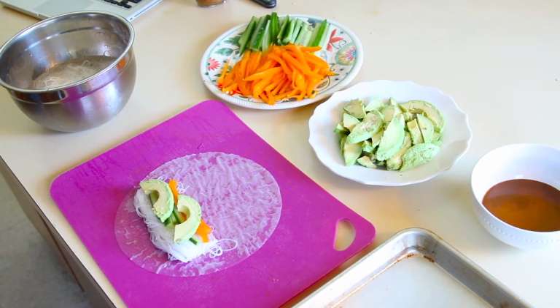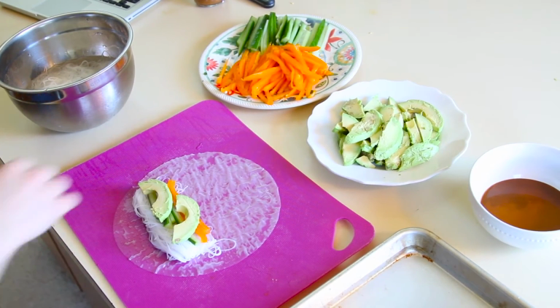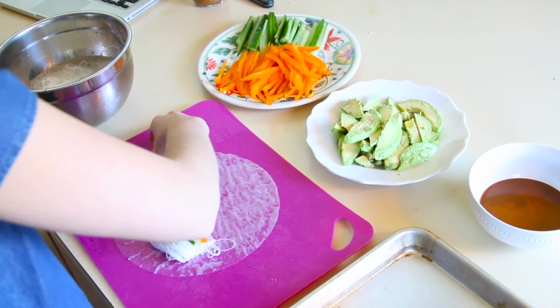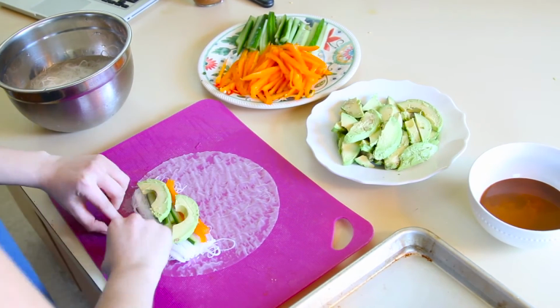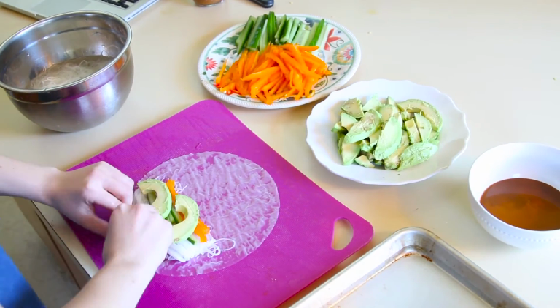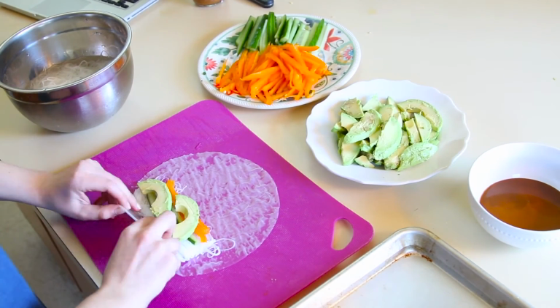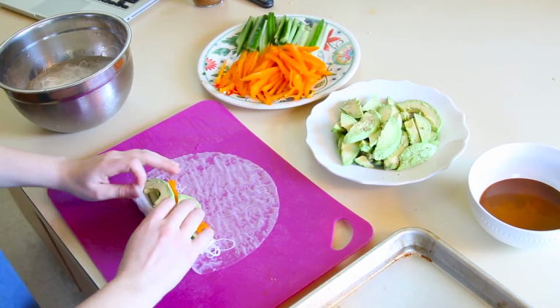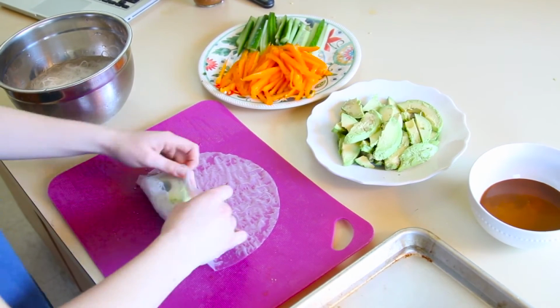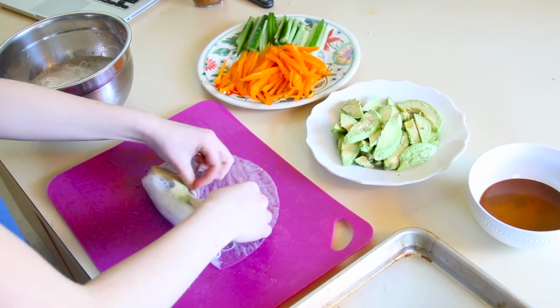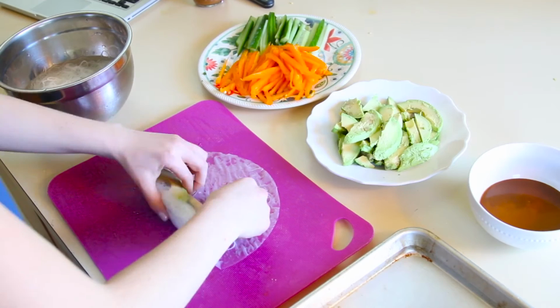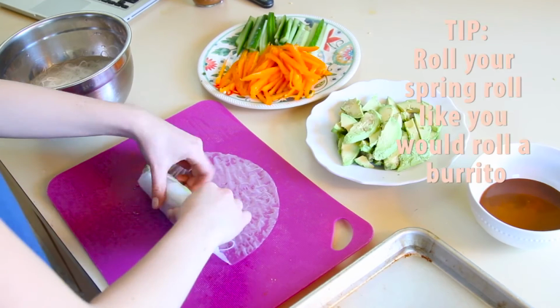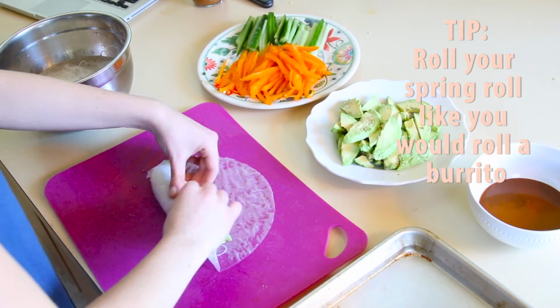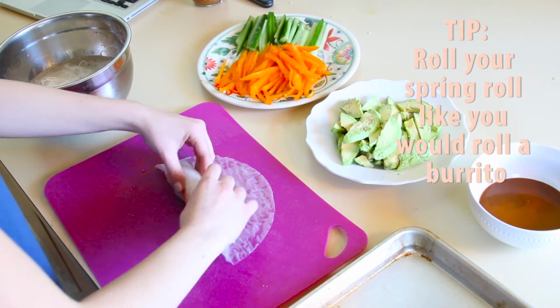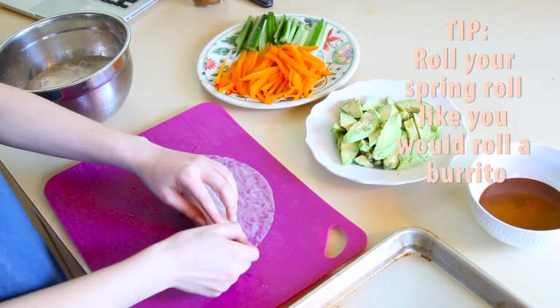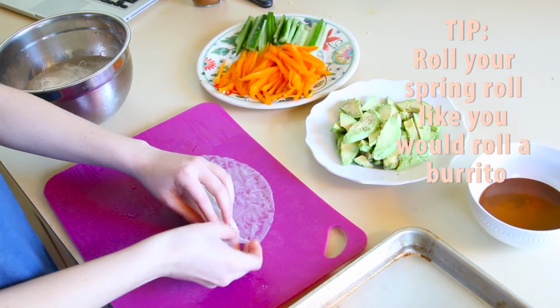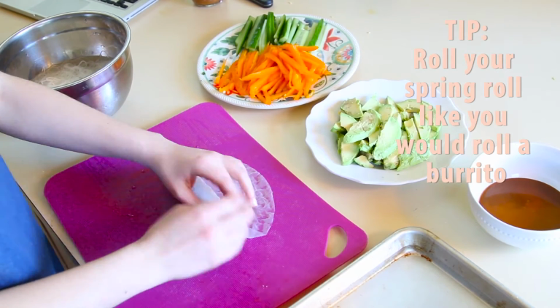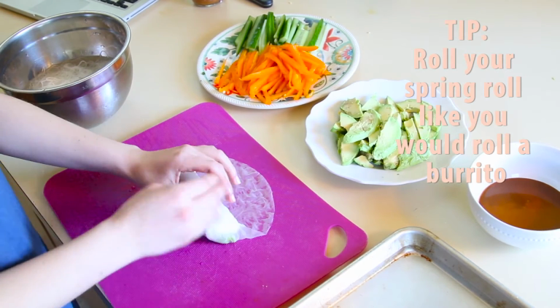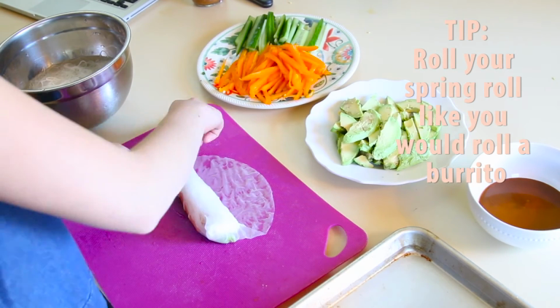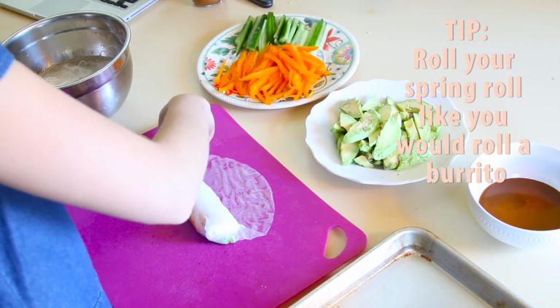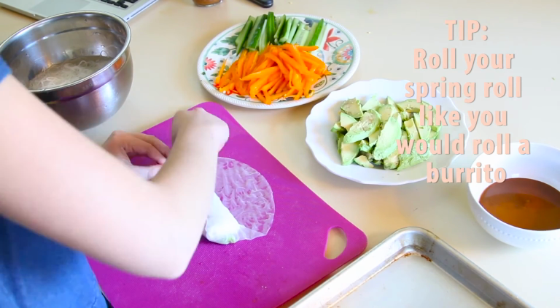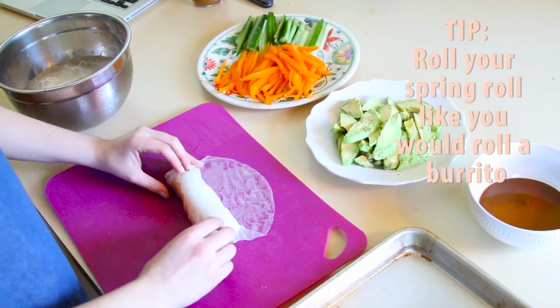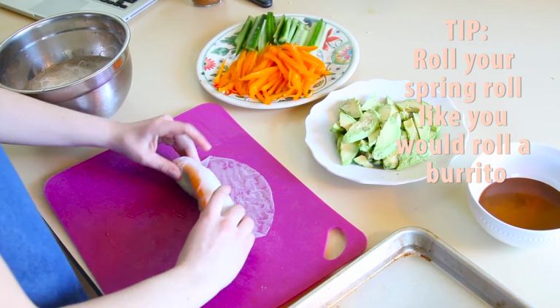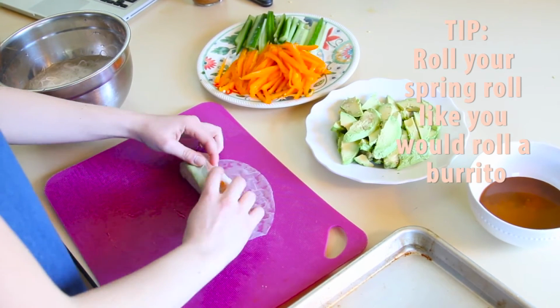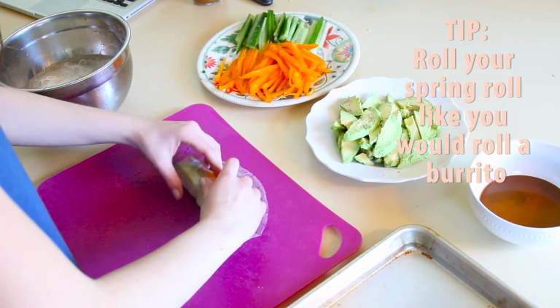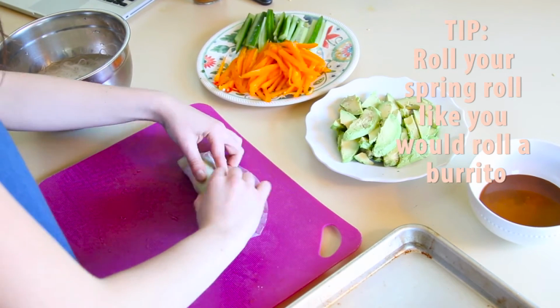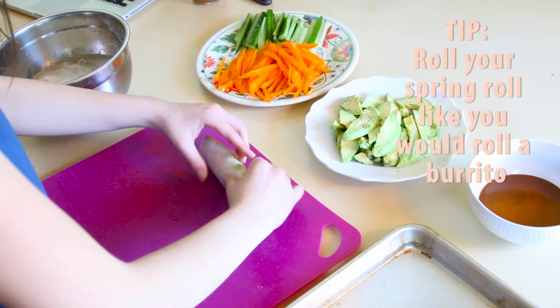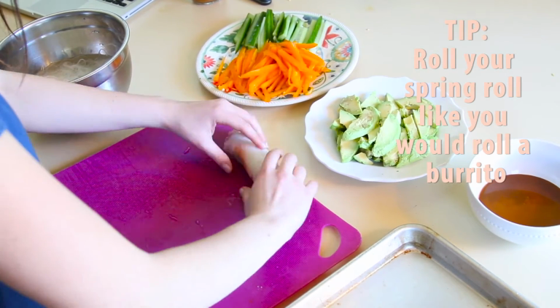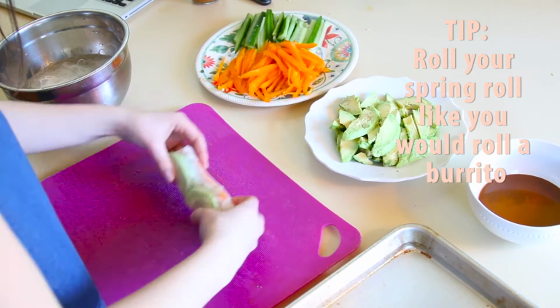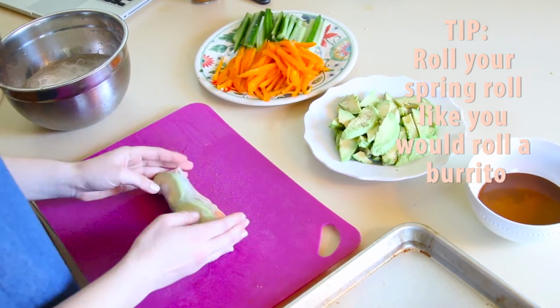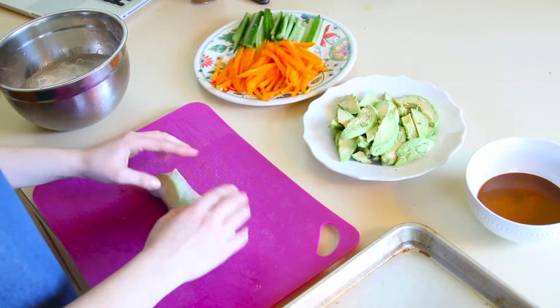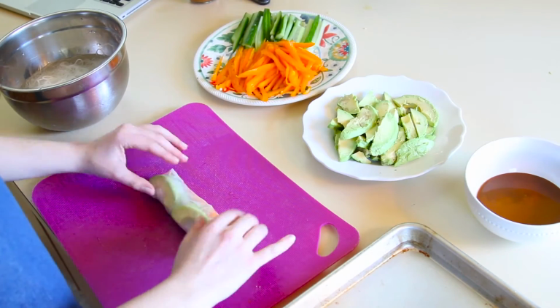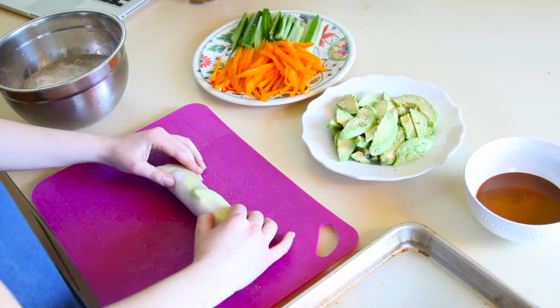When you're rolling, think of it like a burrito. You're rolling it first, then you're tucking in the sides, and then you're finishing the roll. Make sure that it's really tight and it's sealed.